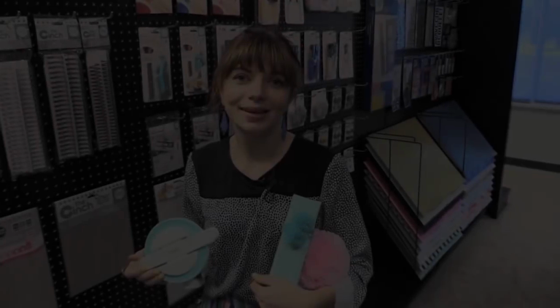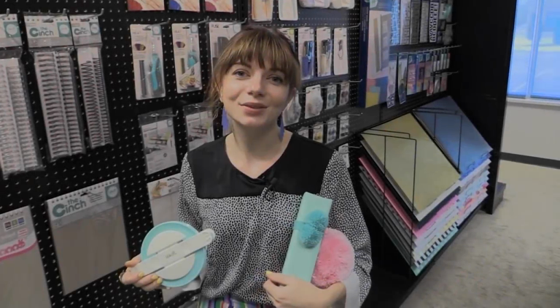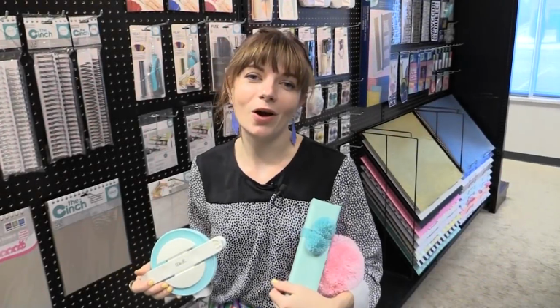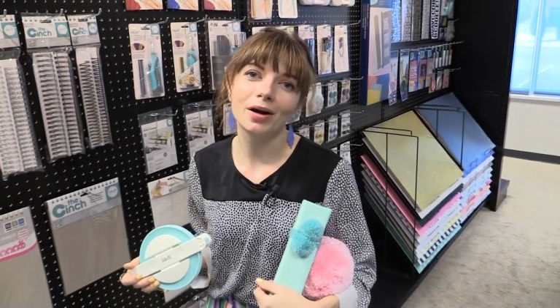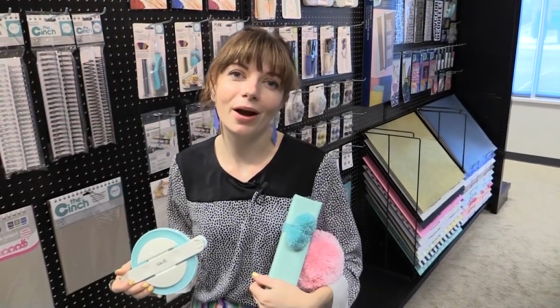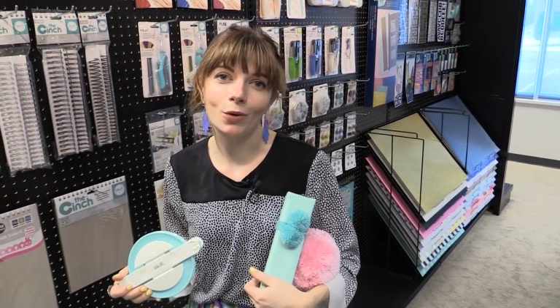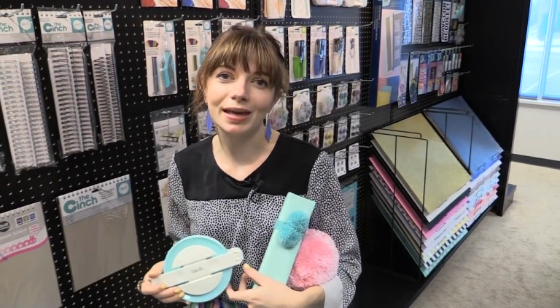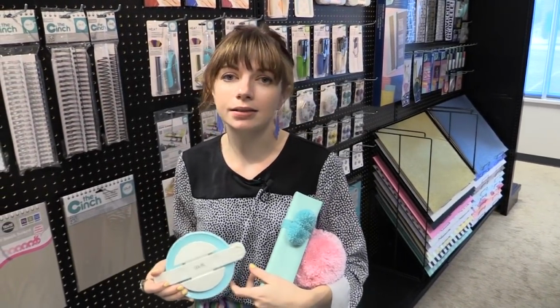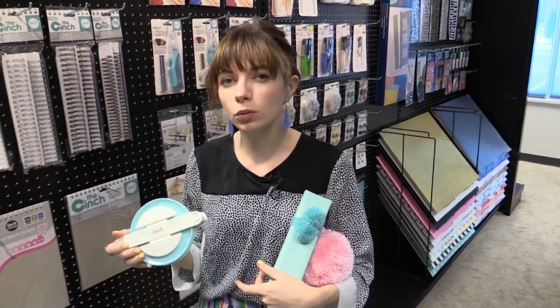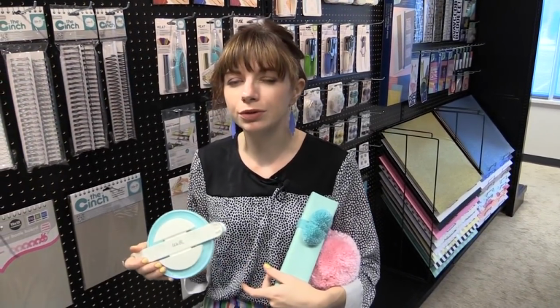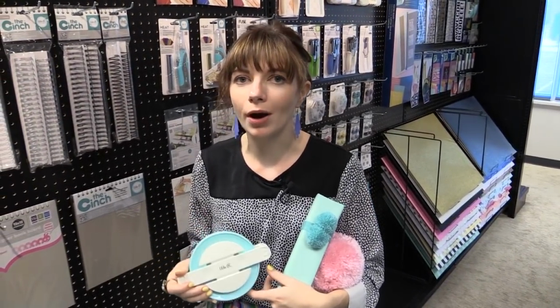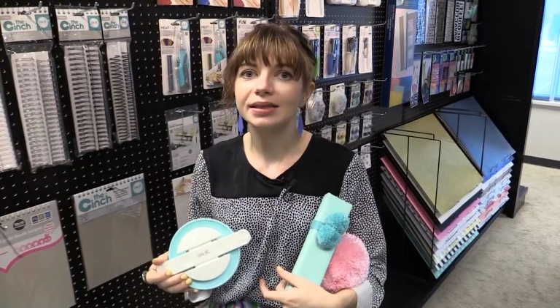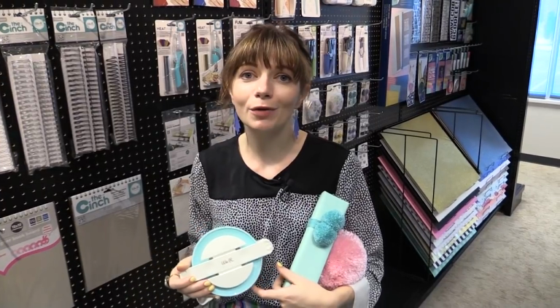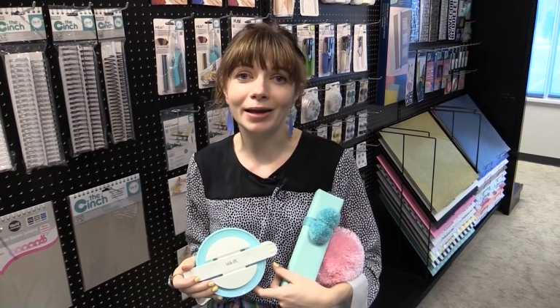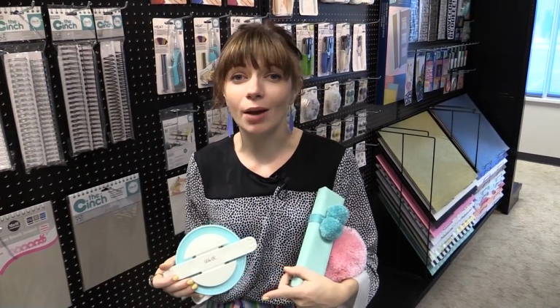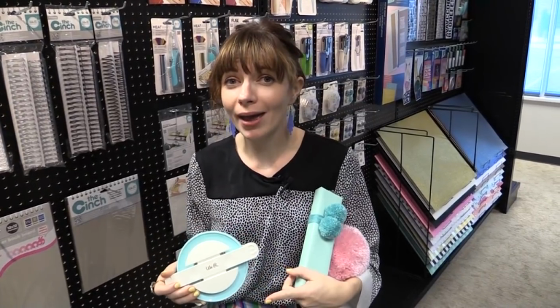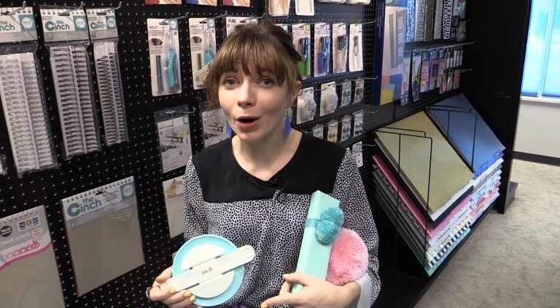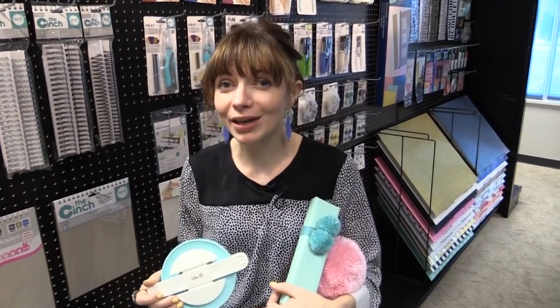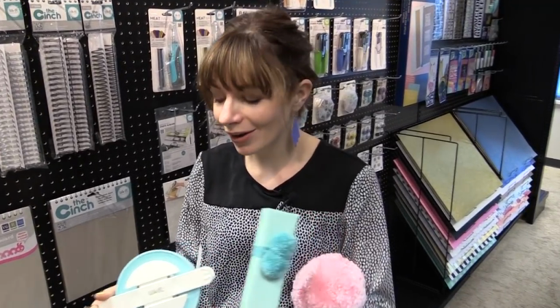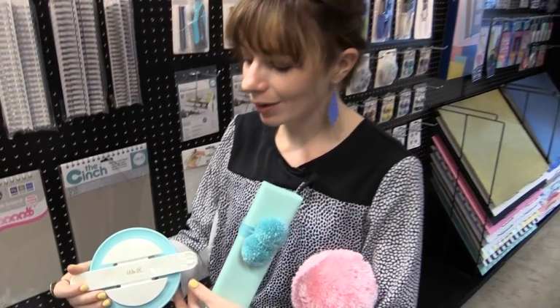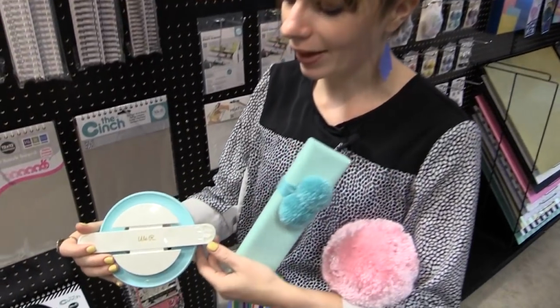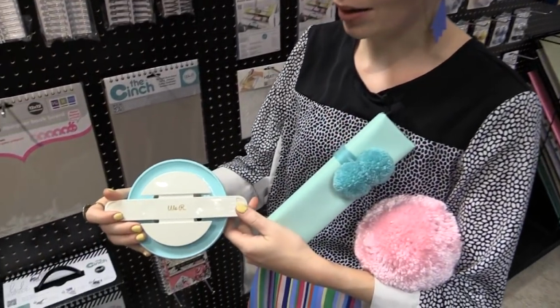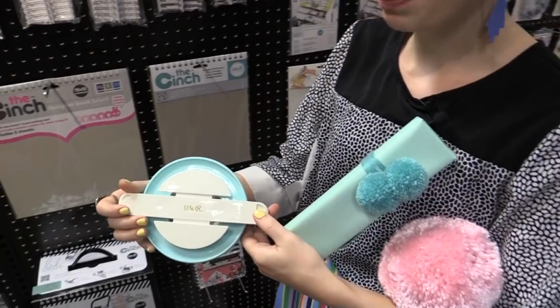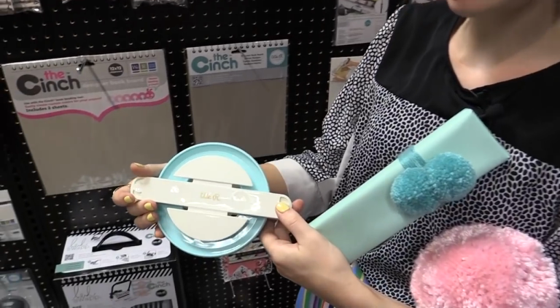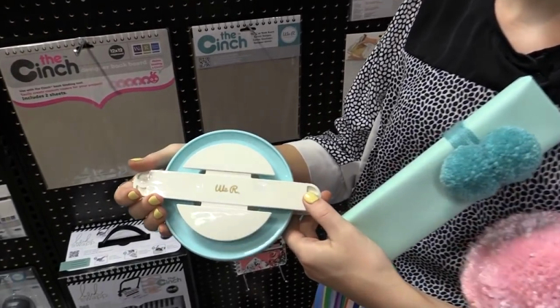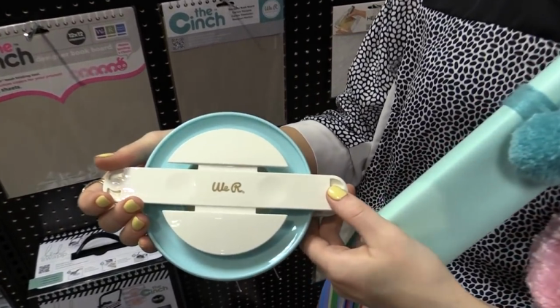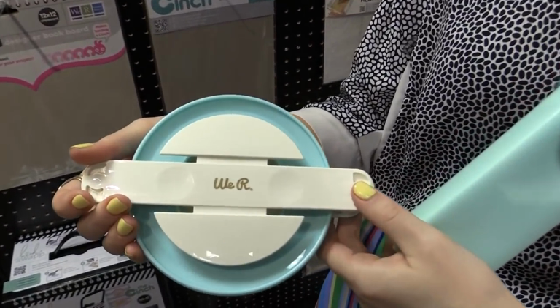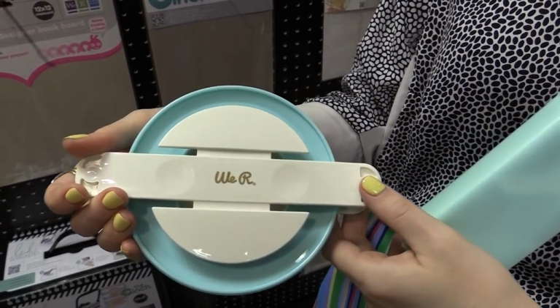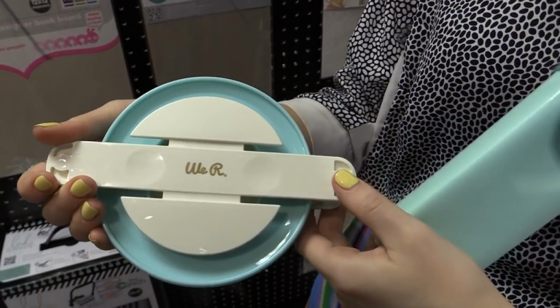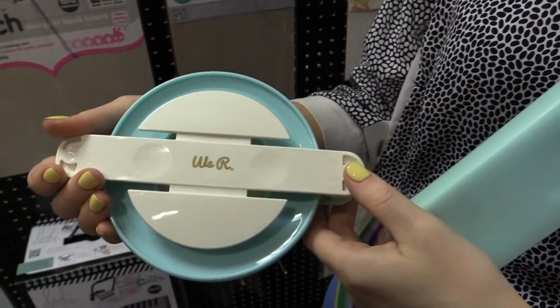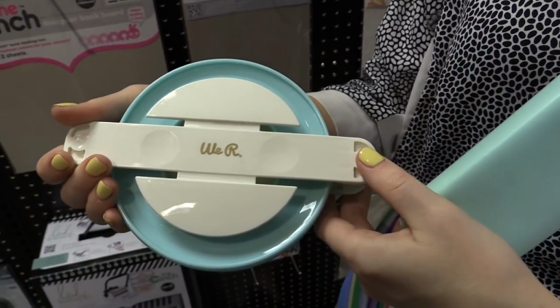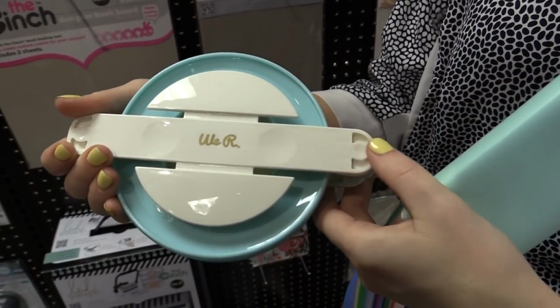This is Scrapbook.com and we're at American Crafts Headquarters looking at some cool new tools from We Are. This one's perfect for any DIY party planner or anyone who likes to mix in some fibers to their work.